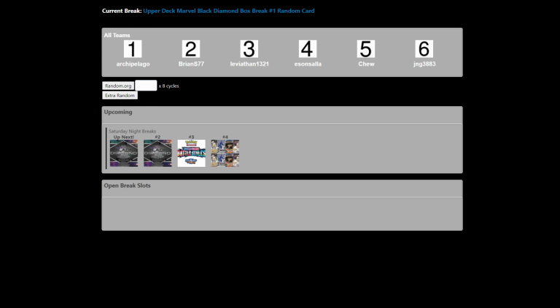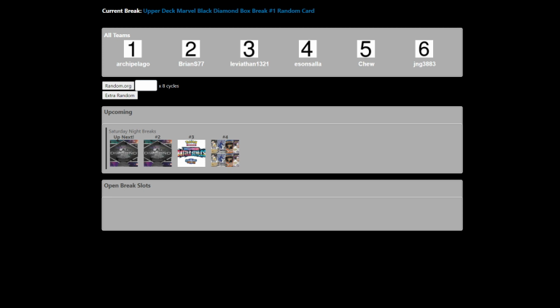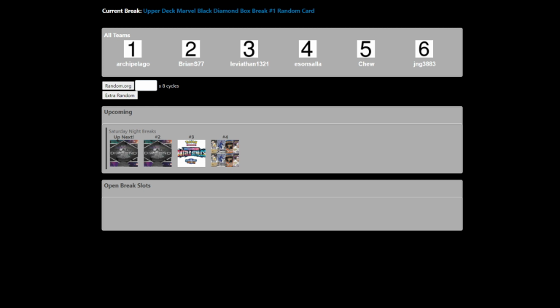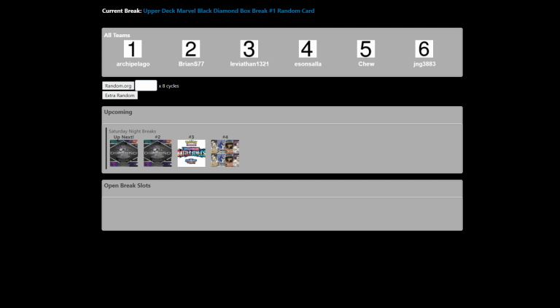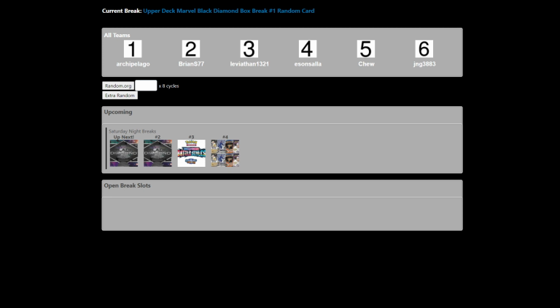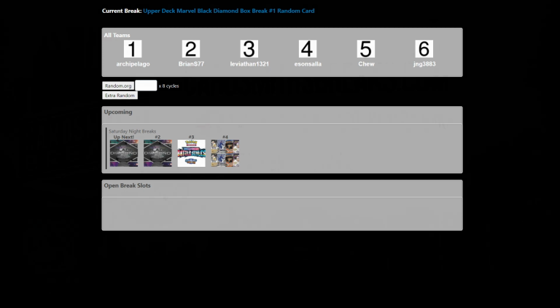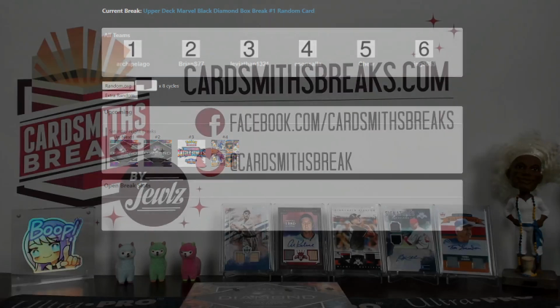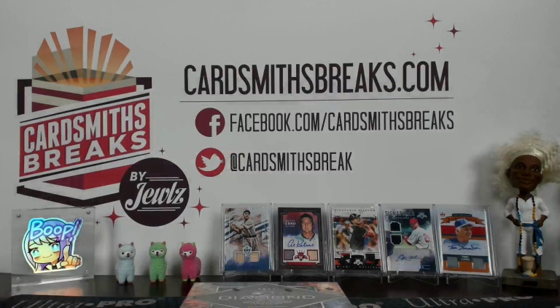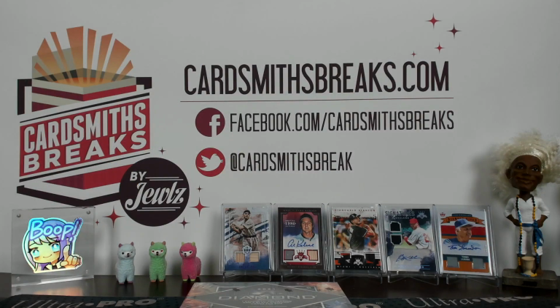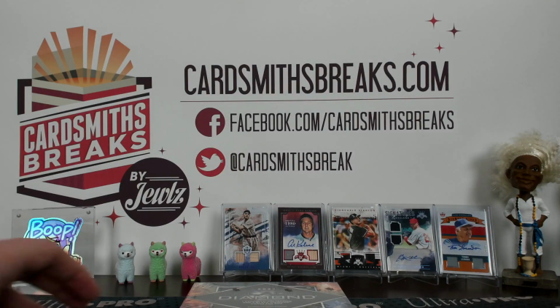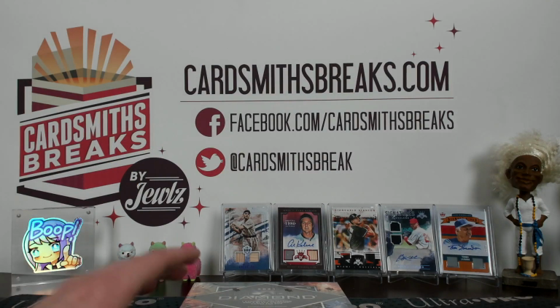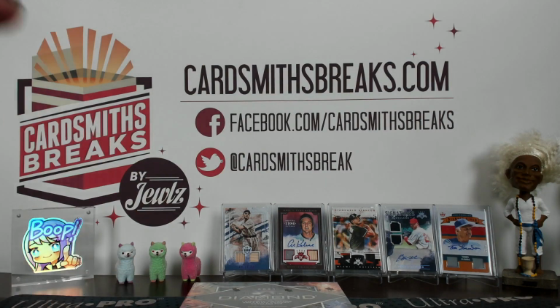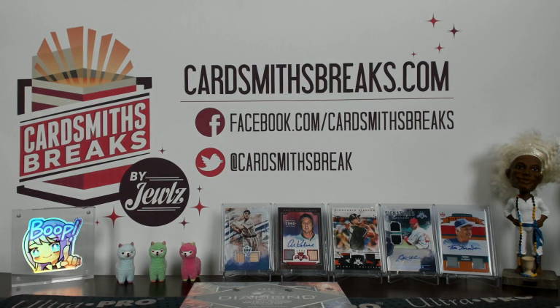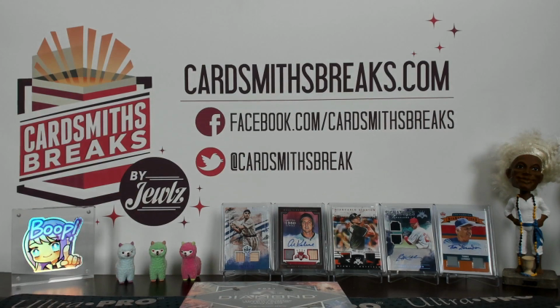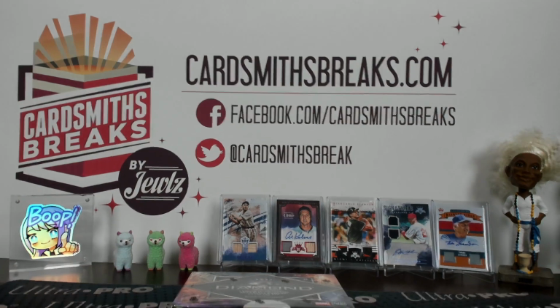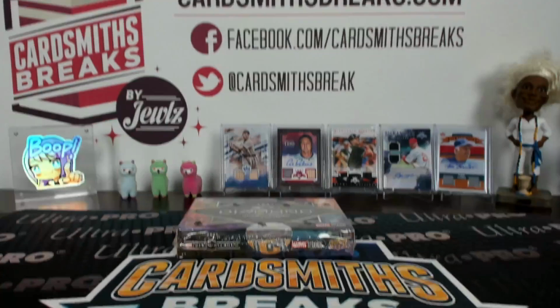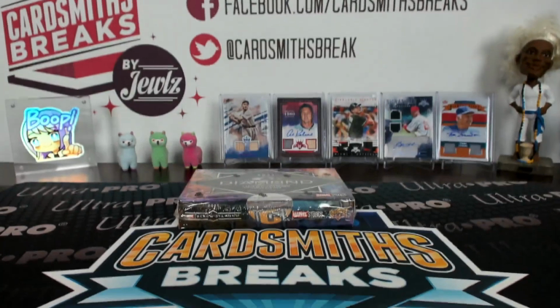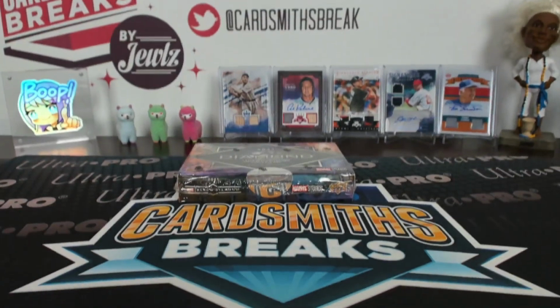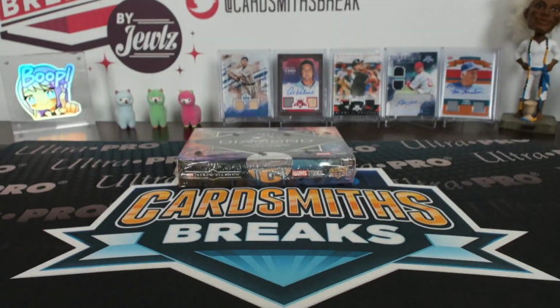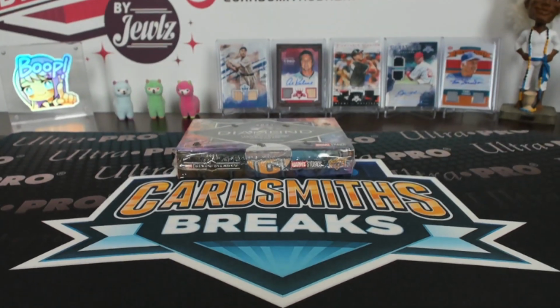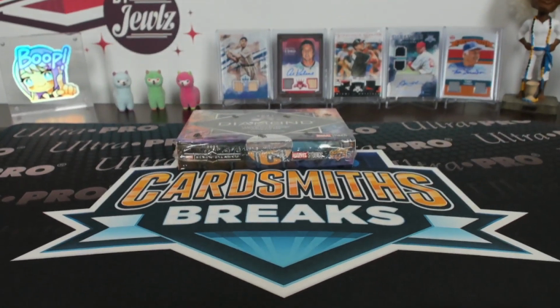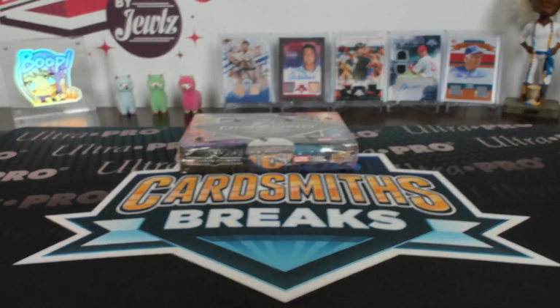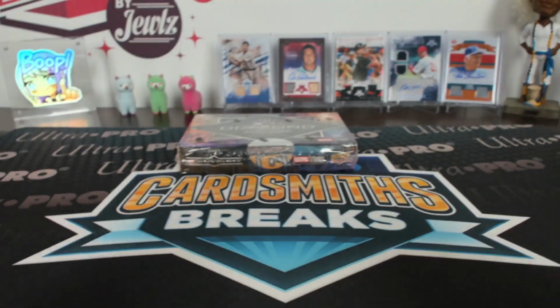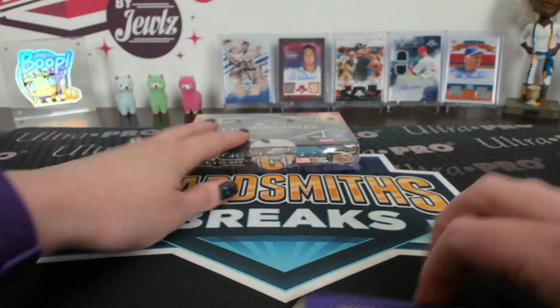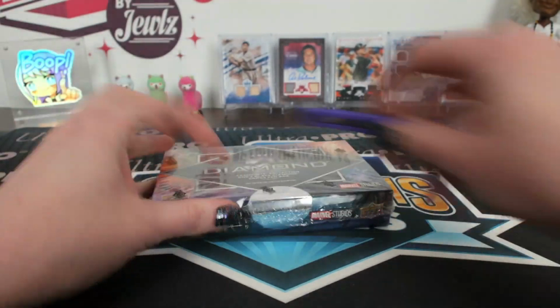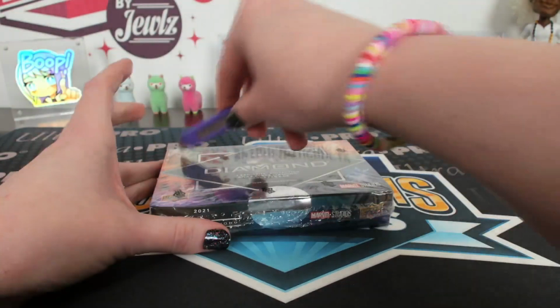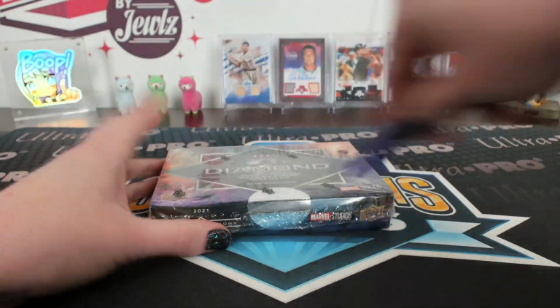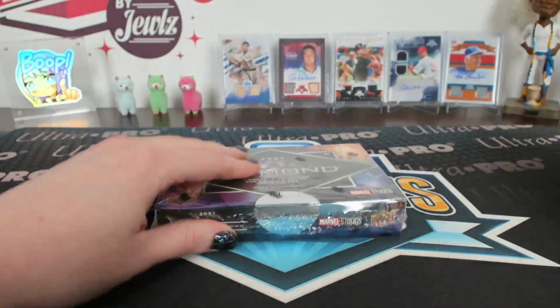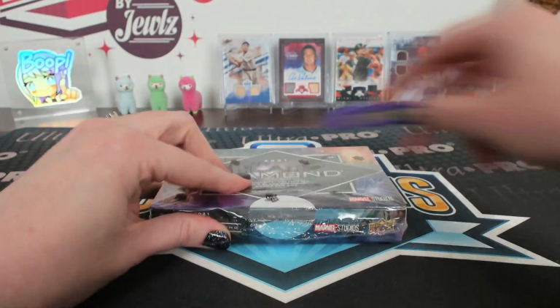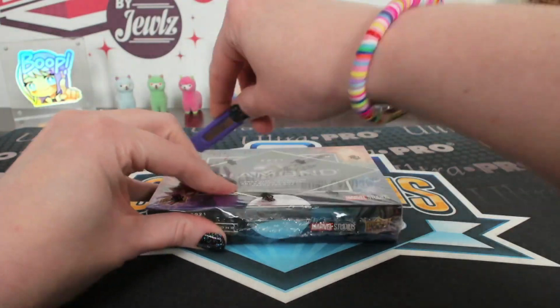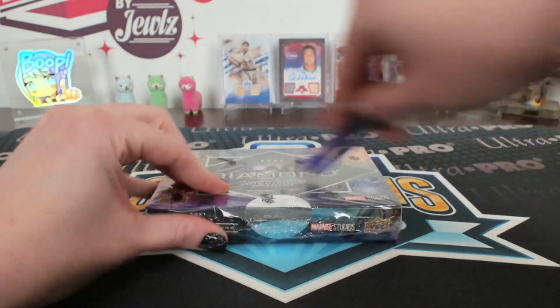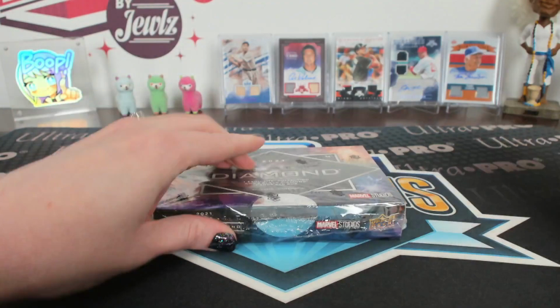Everybody gets one card out of the box, so good luck. I just want to open them — that's my fun!